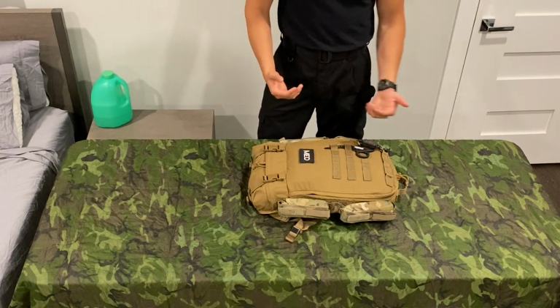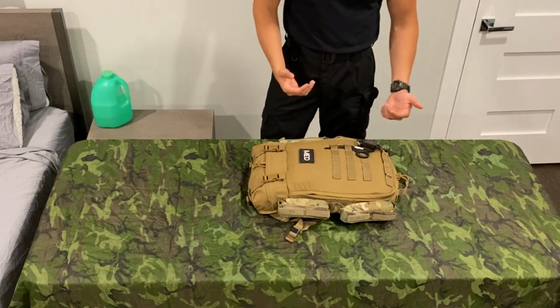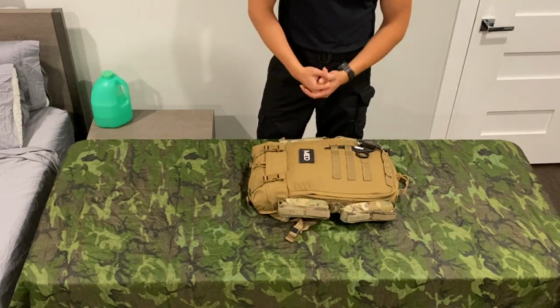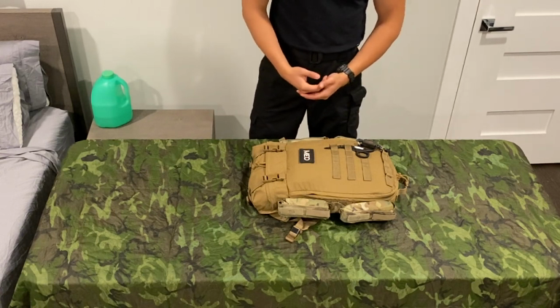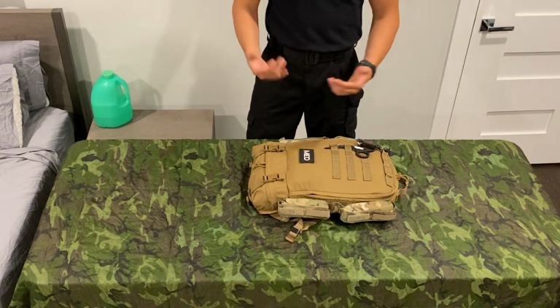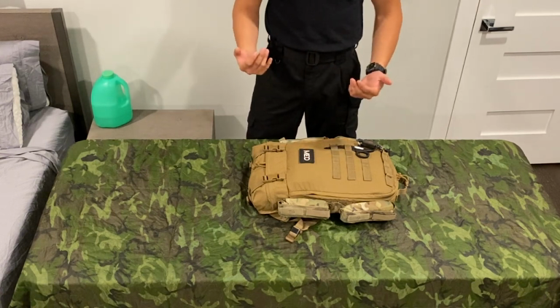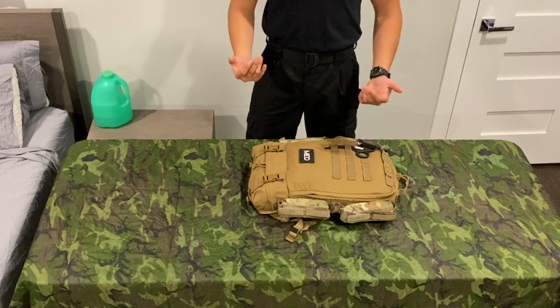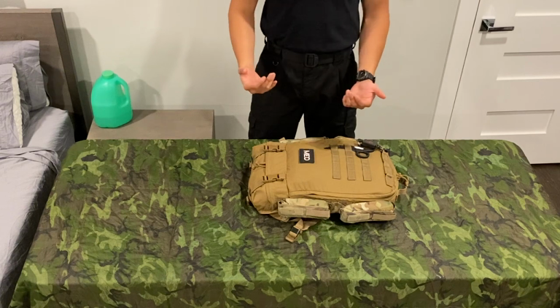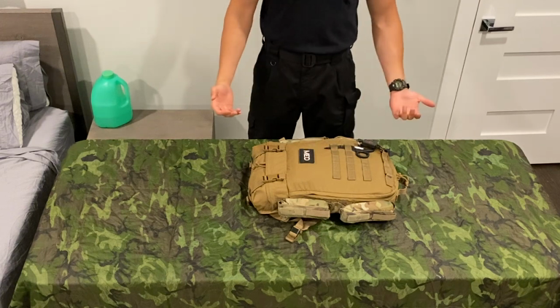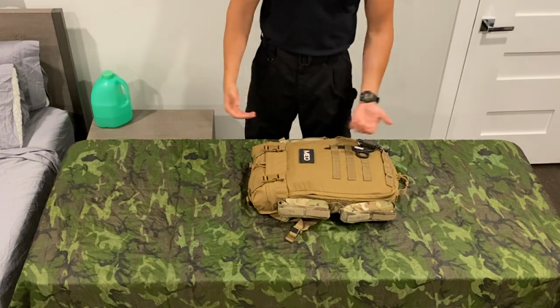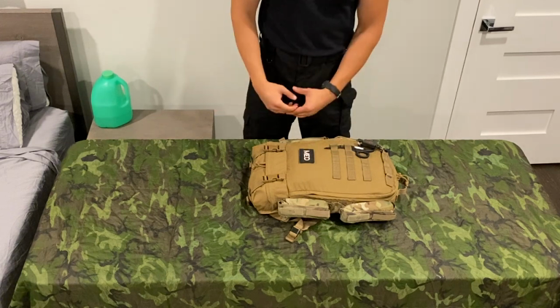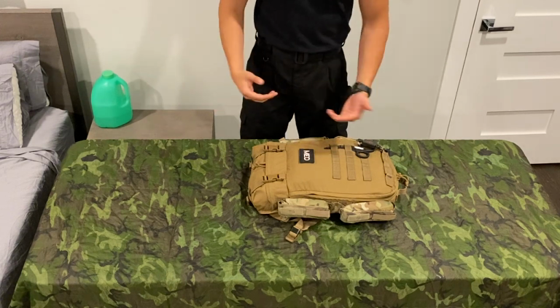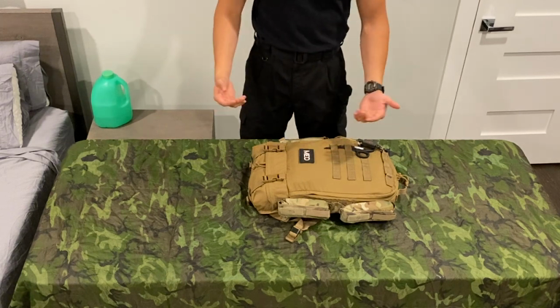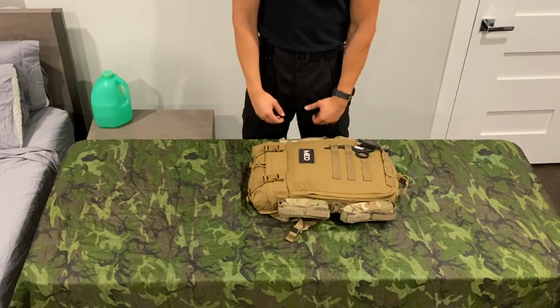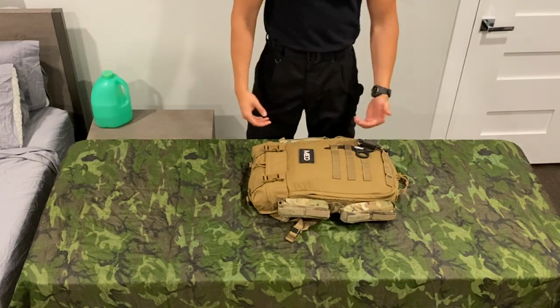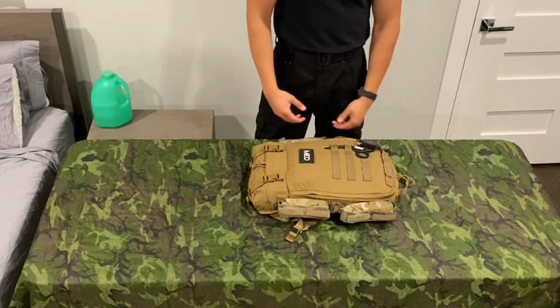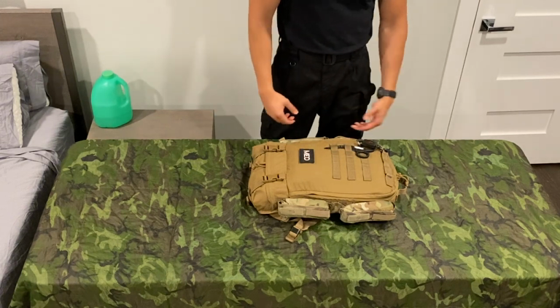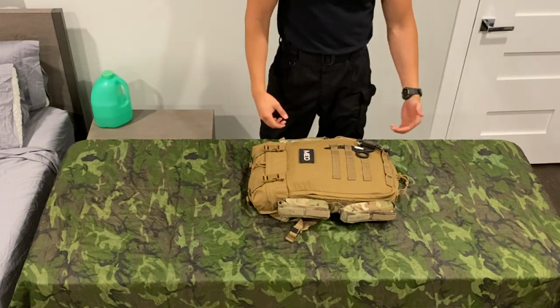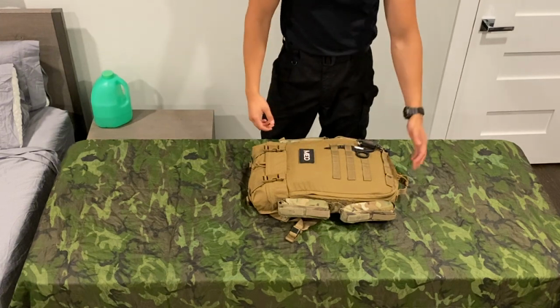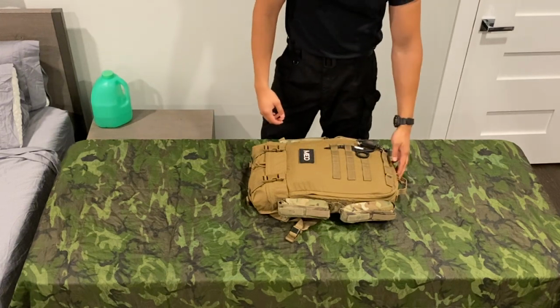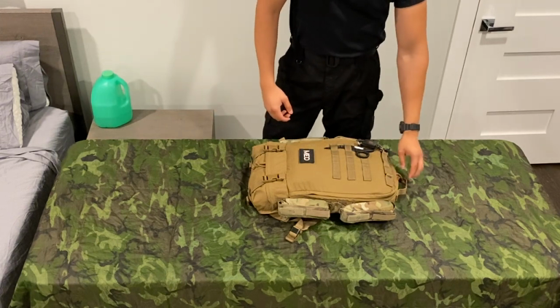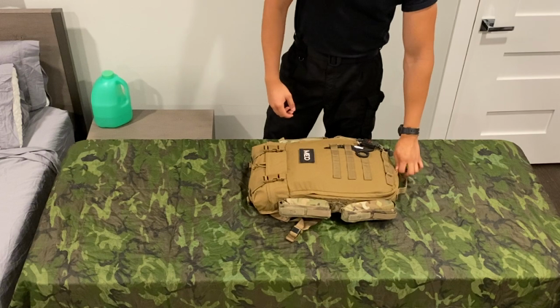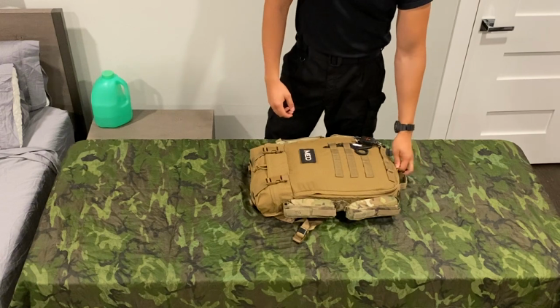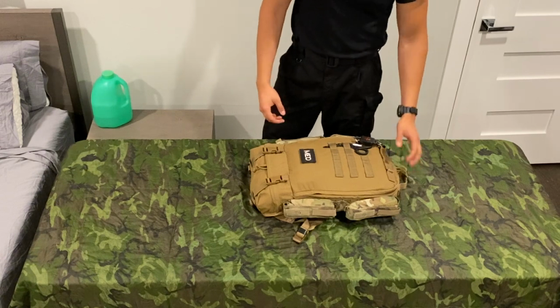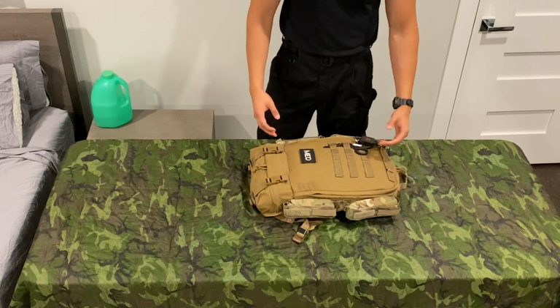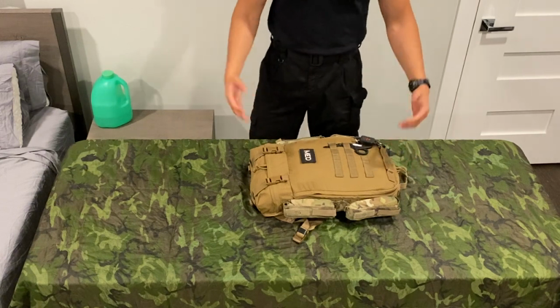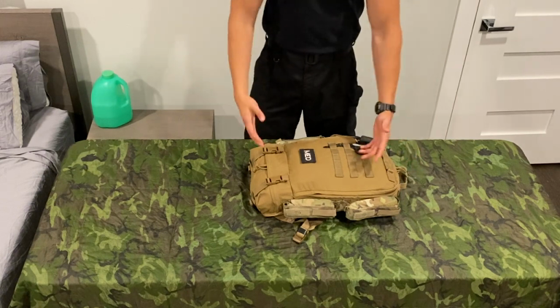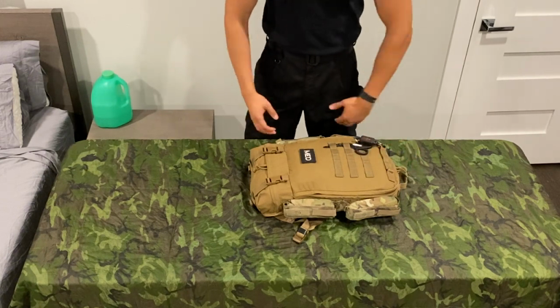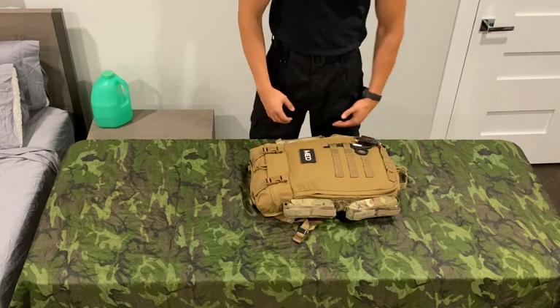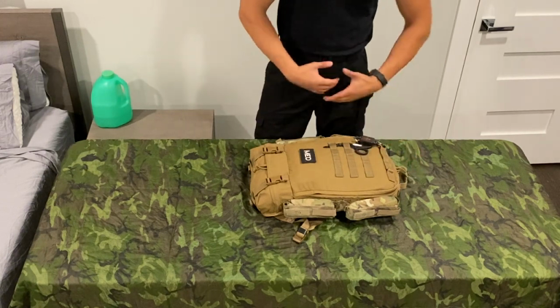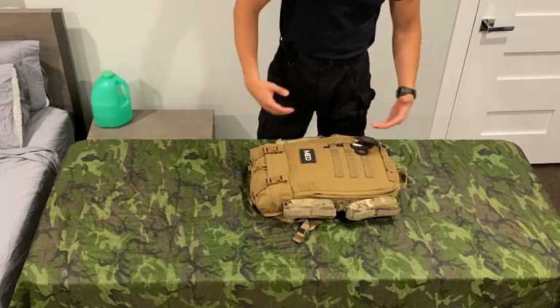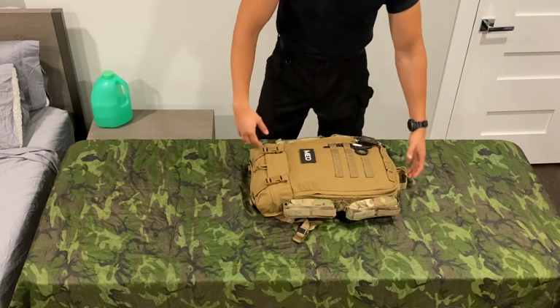Obviously if it's something super basic, you might just have a glorified band-aid backpack. But if you're like a trauma surgeon rolling out on some Andrew Fisher type situation, you're going to have all kinds of stuff in here.